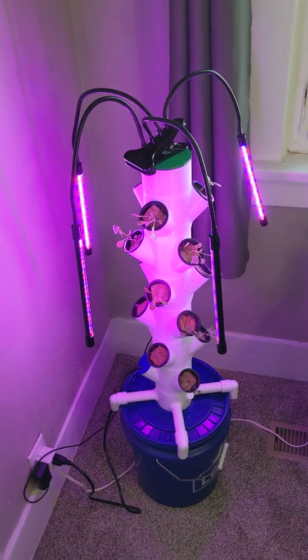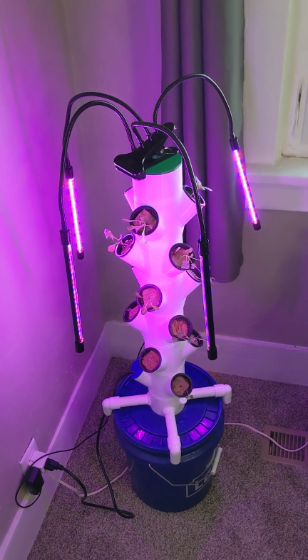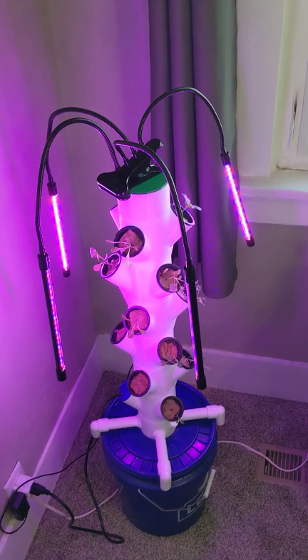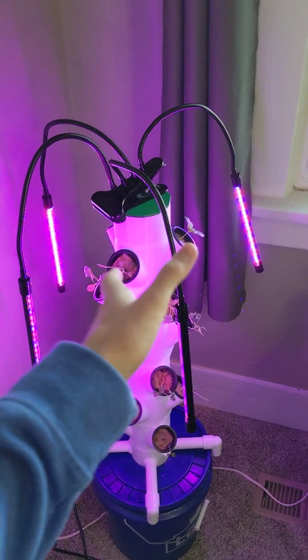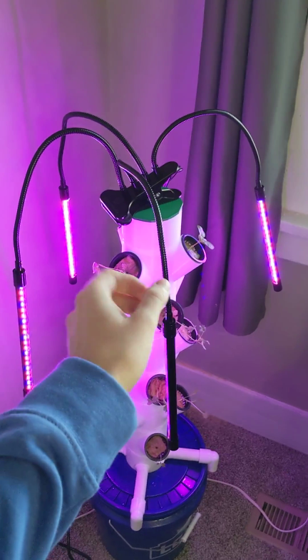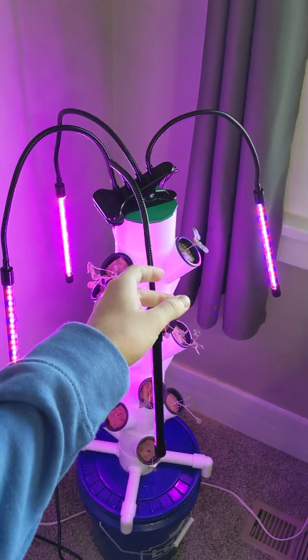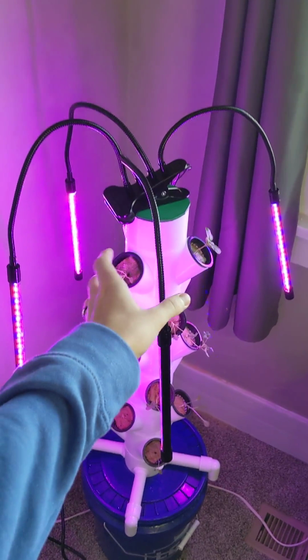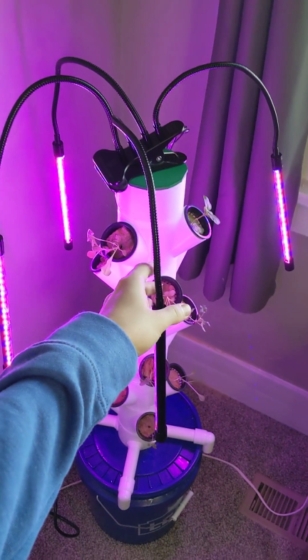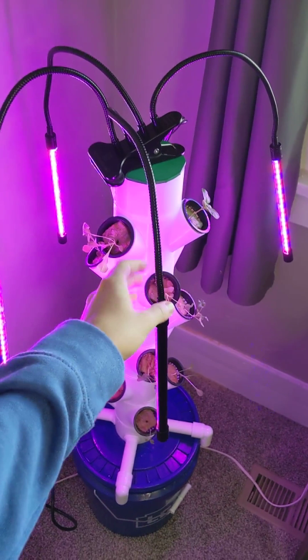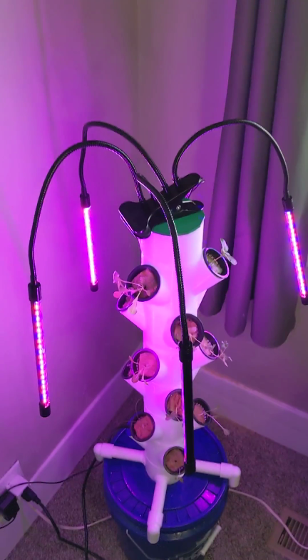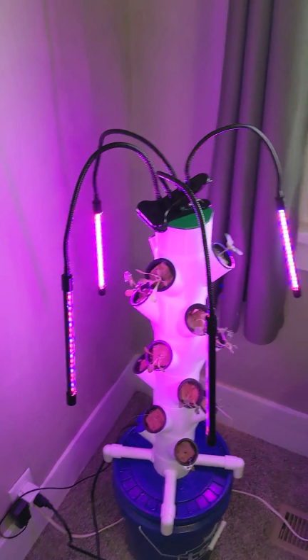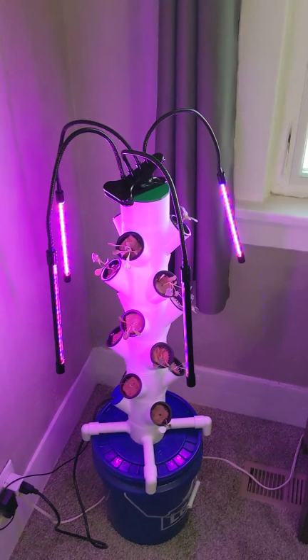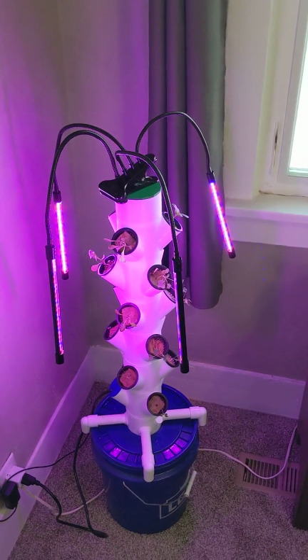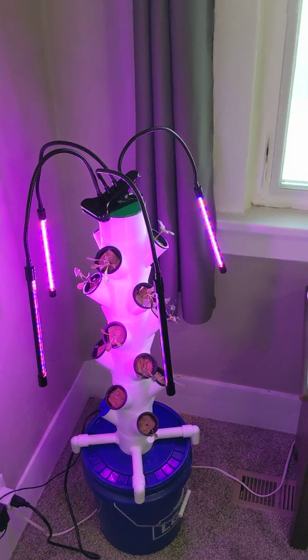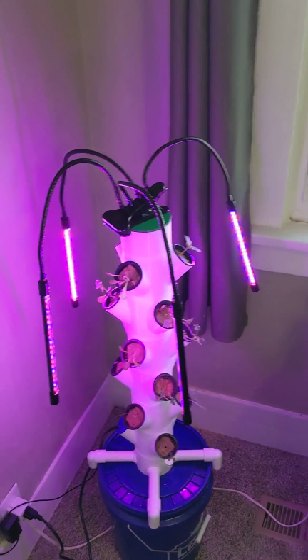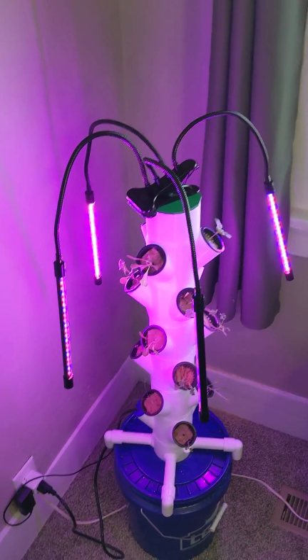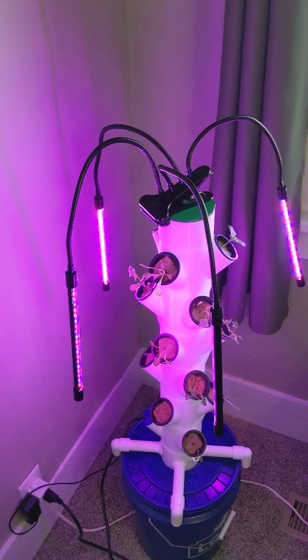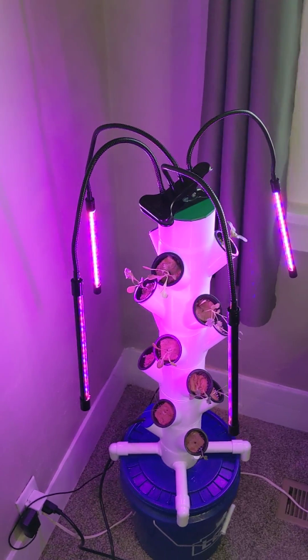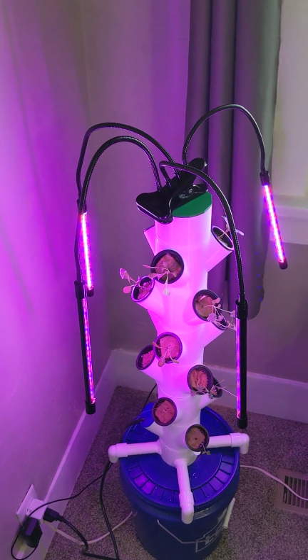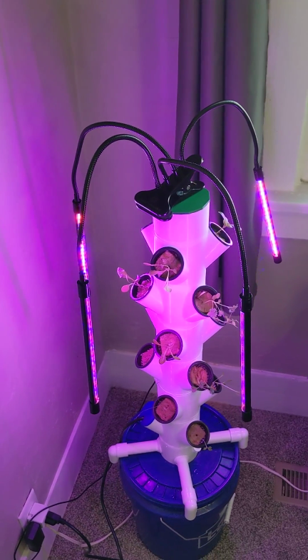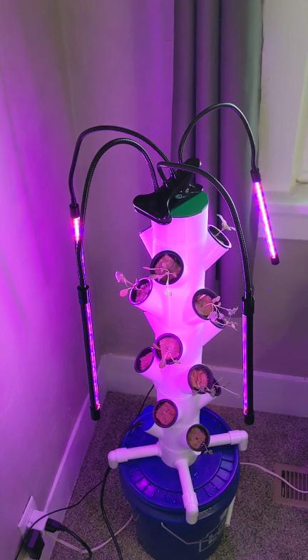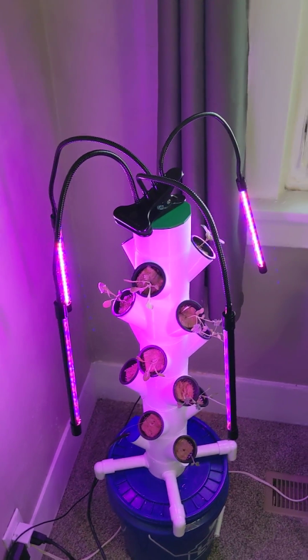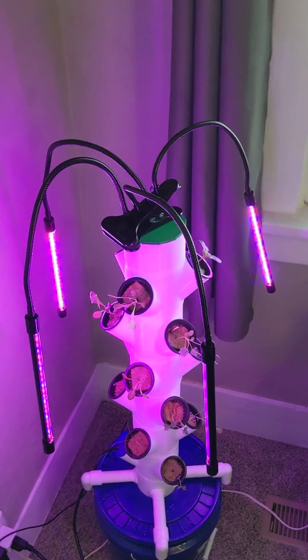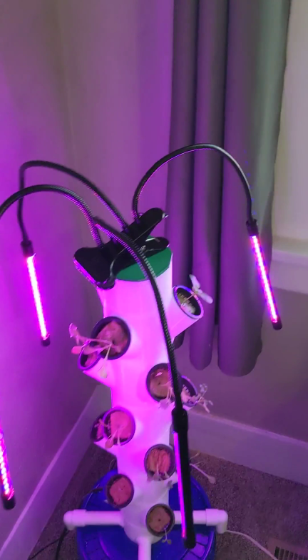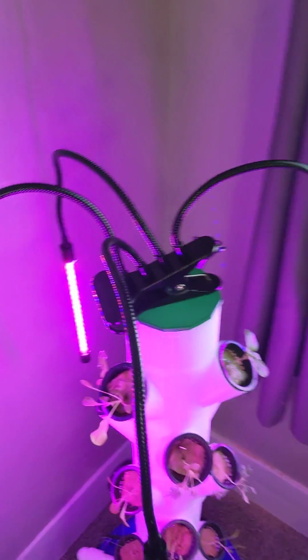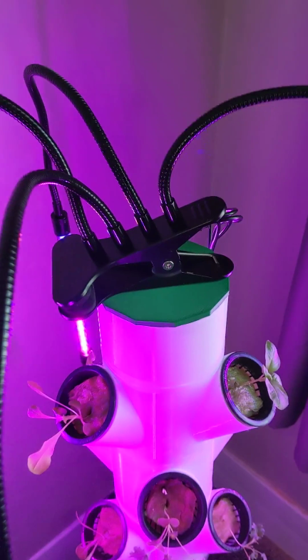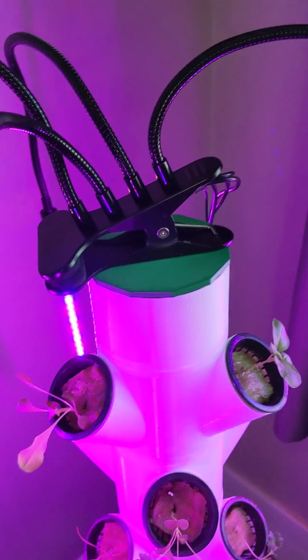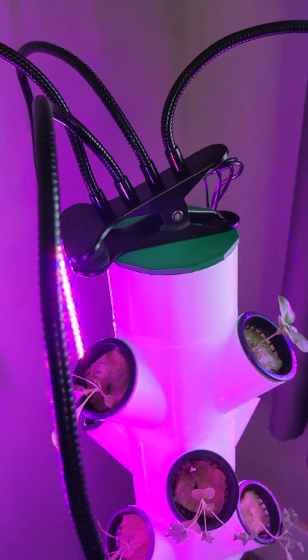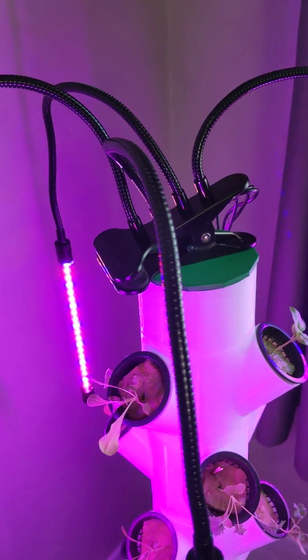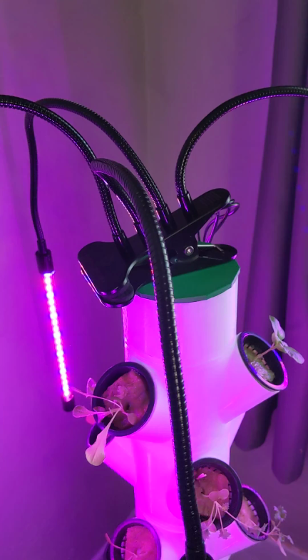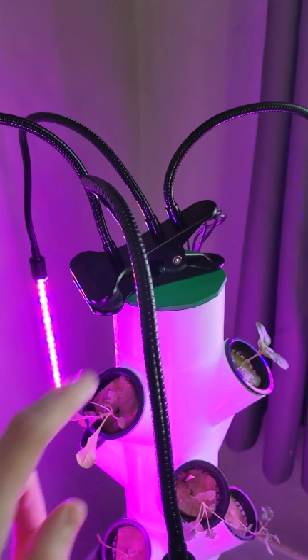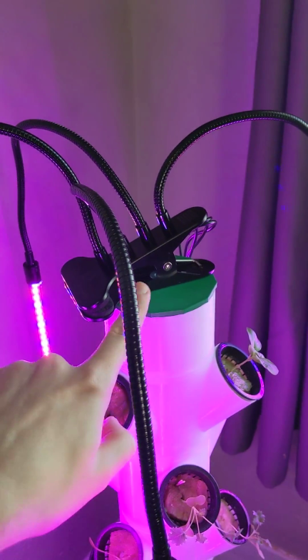I adapted it to use this grow light — I found it on Amazon, I'll put a link in the description. And that just kind of screws on to the lid here, you can kind of see it there.